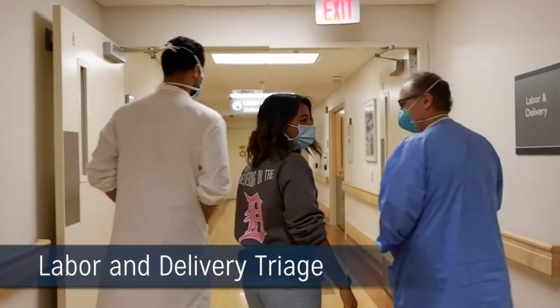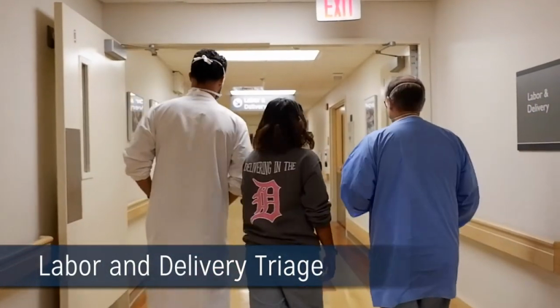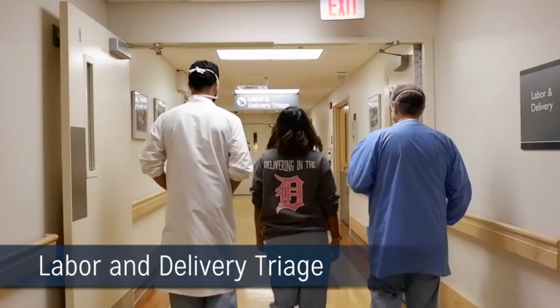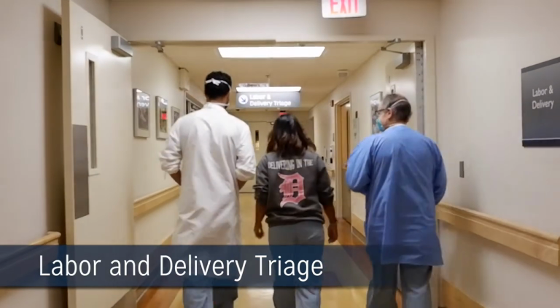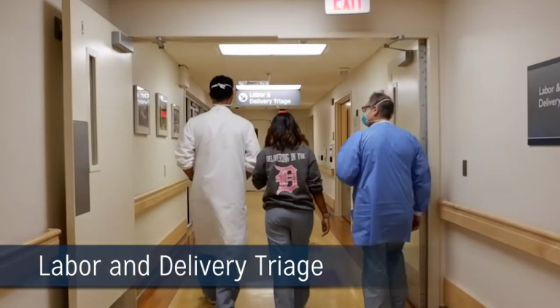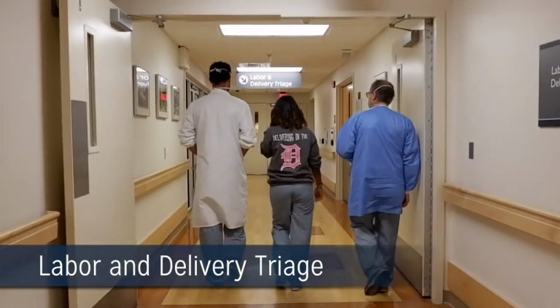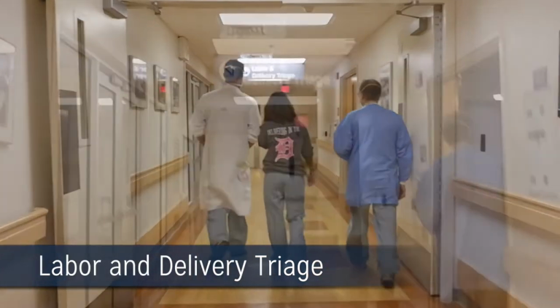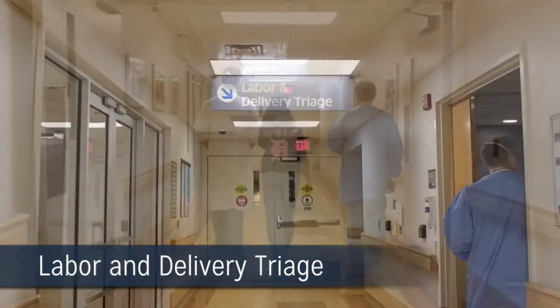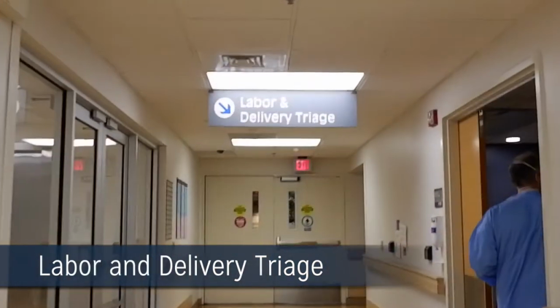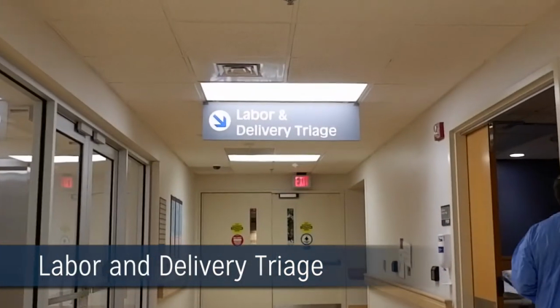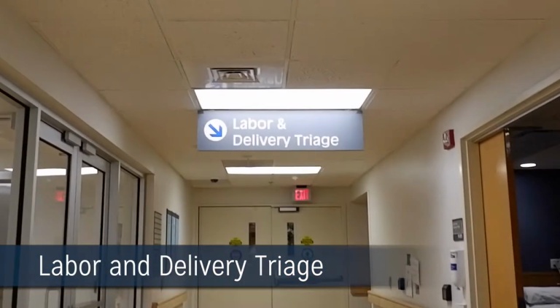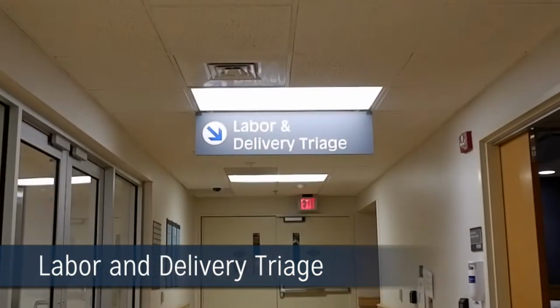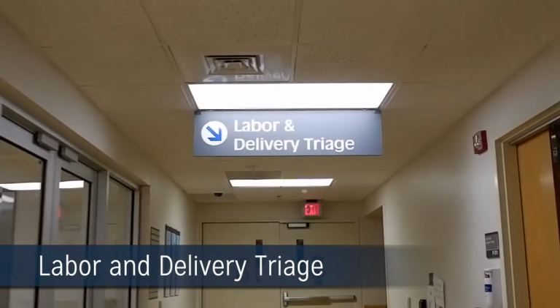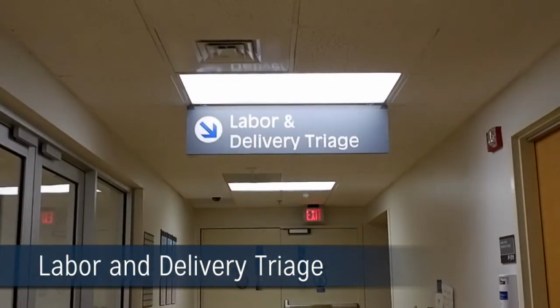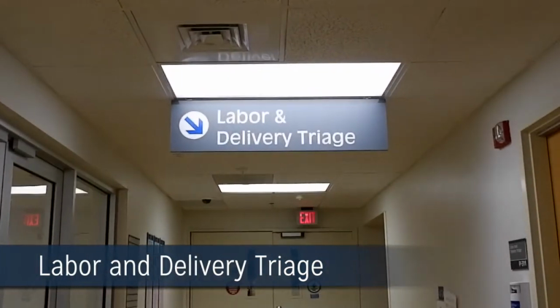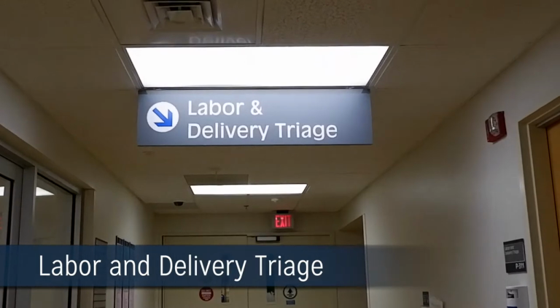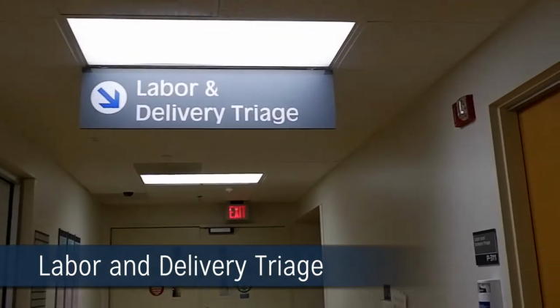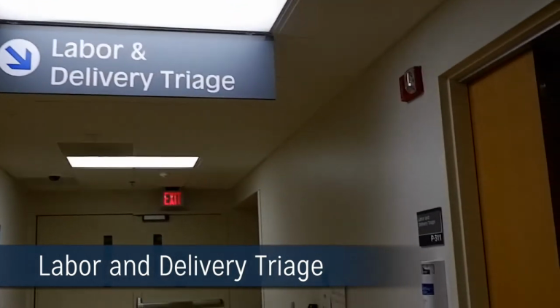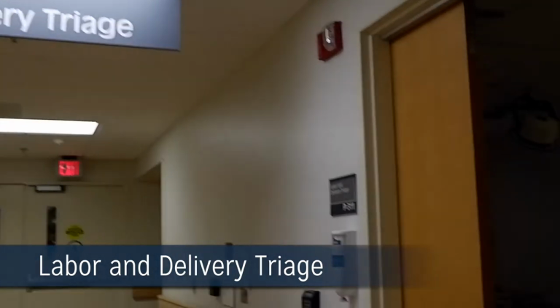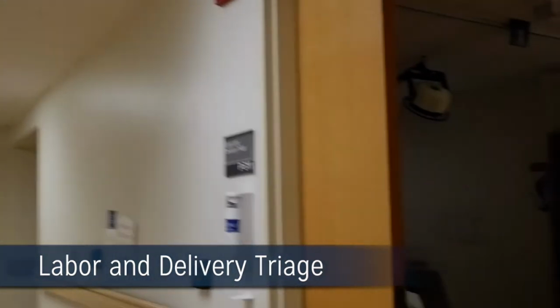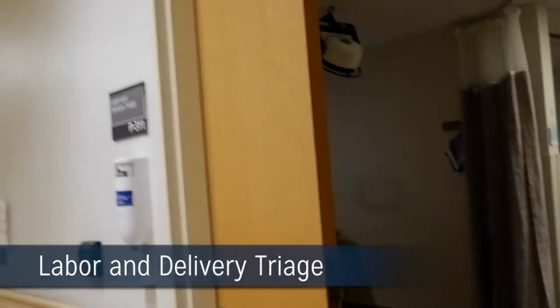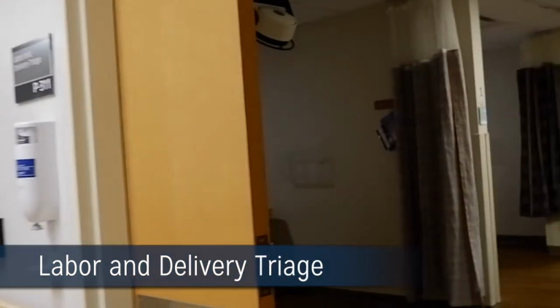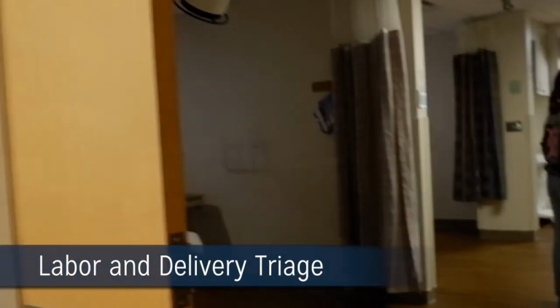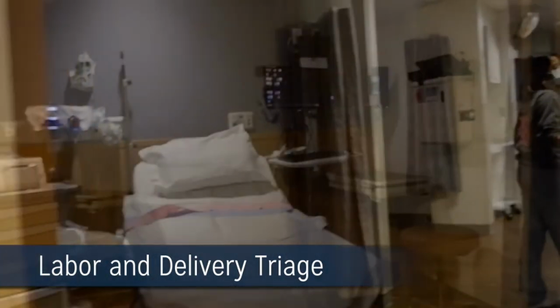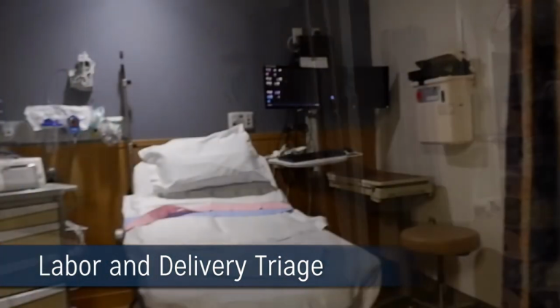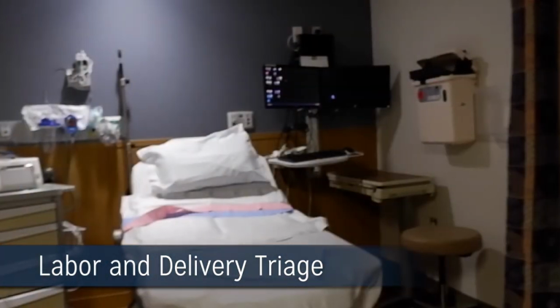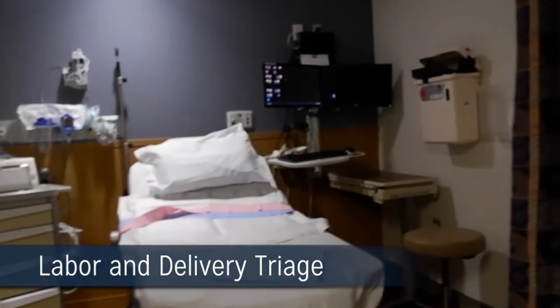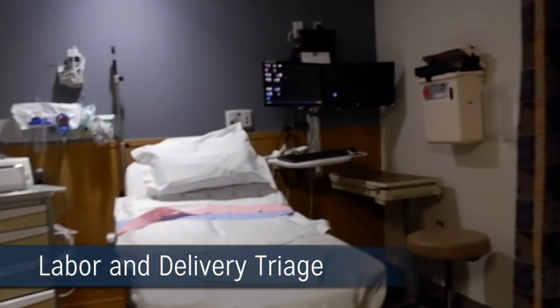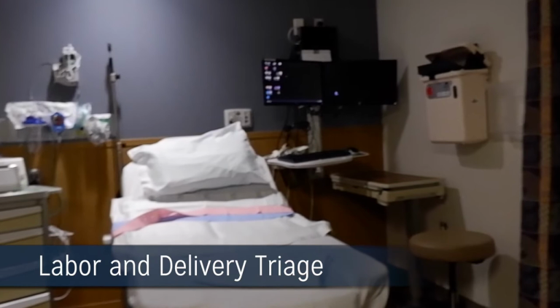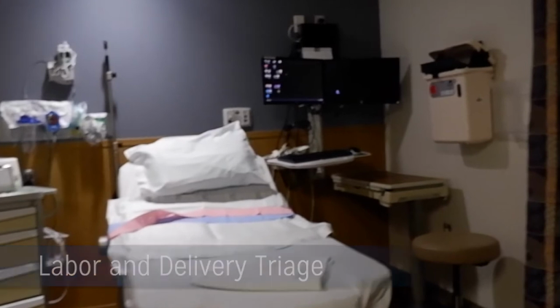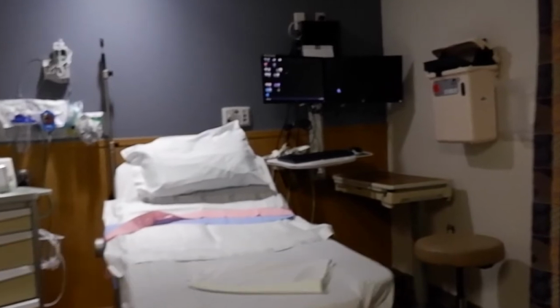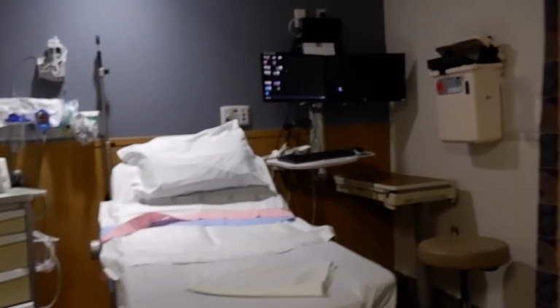Our five-bed triage room sees patients that are 20 weeks gestational age and over. During the day it is run by a midwife. At night it's covered by the OB residents, a midwife, emergency and family medicine rotators, and medical students.